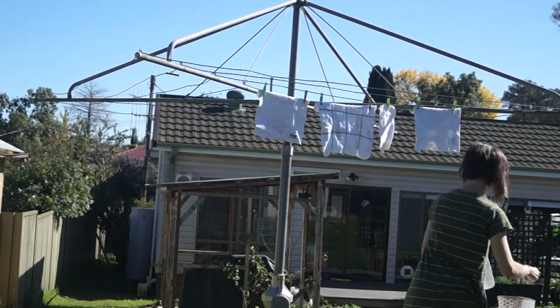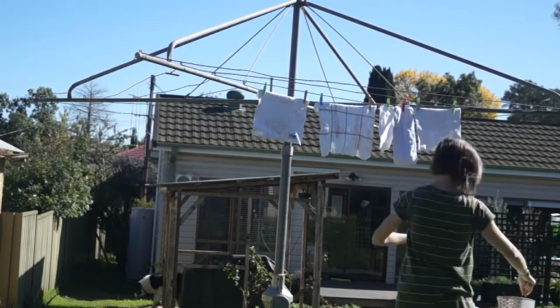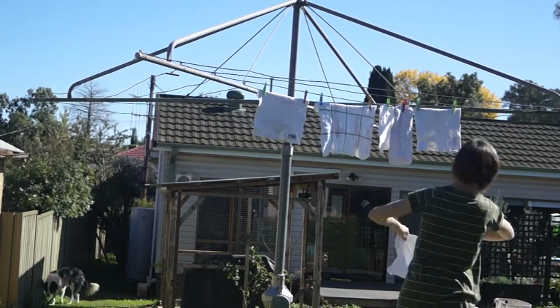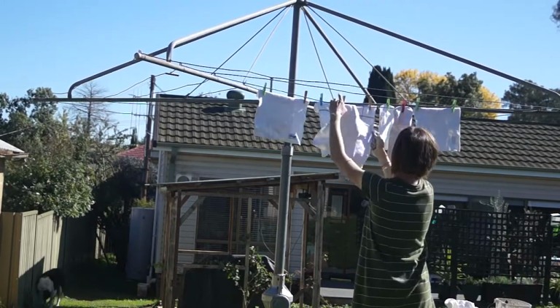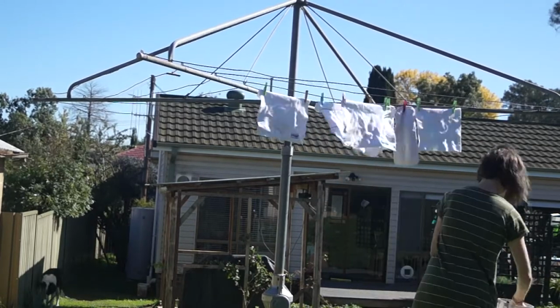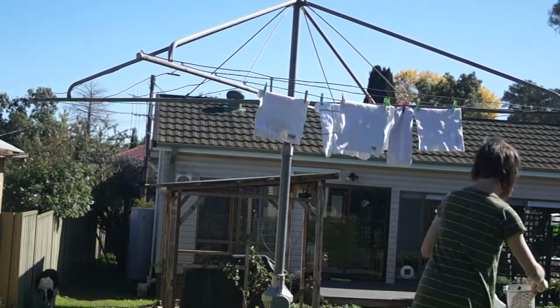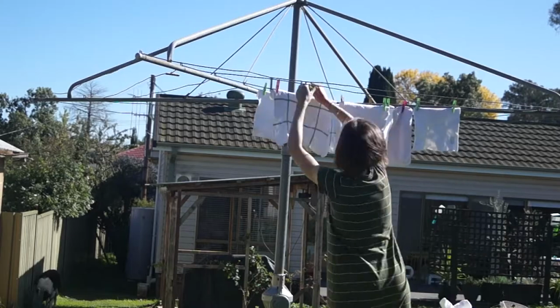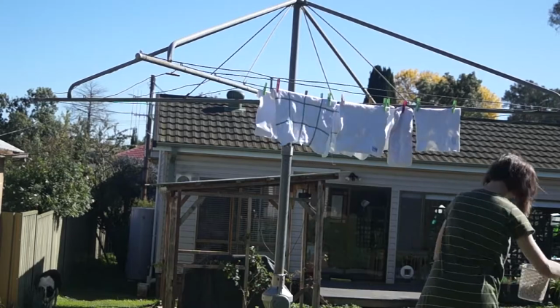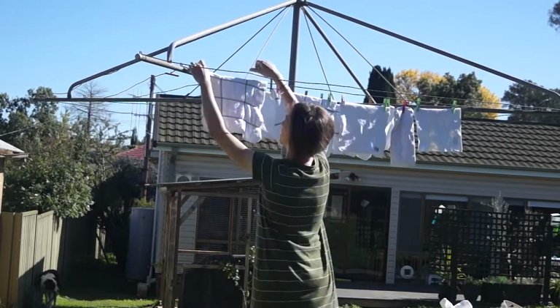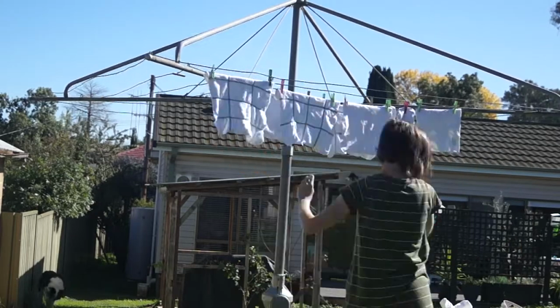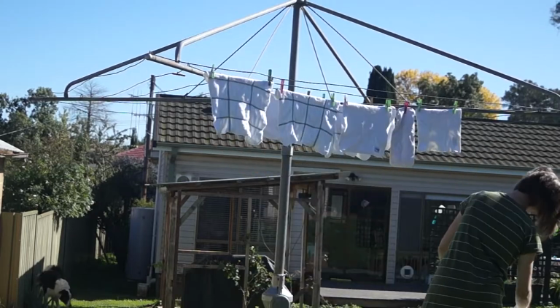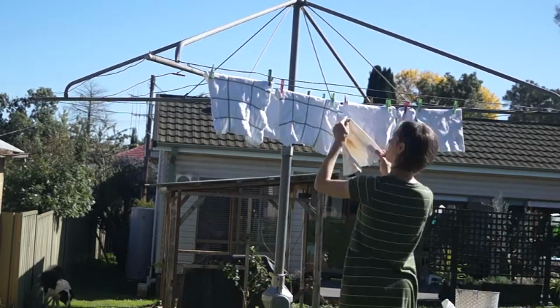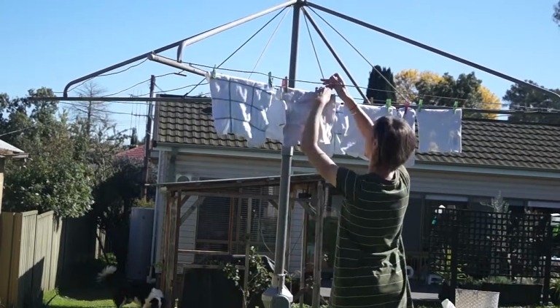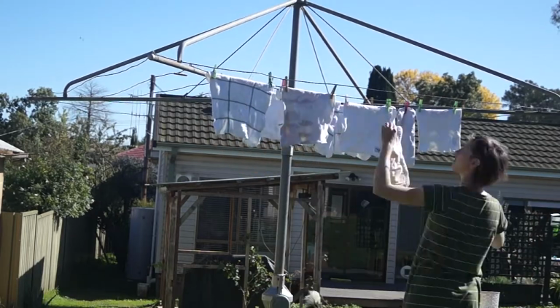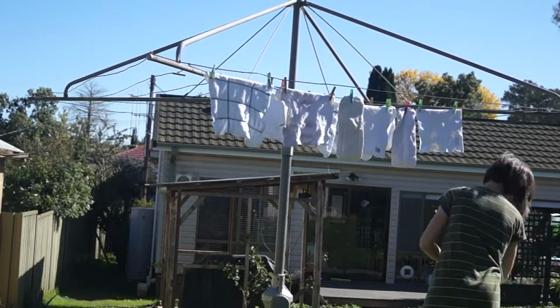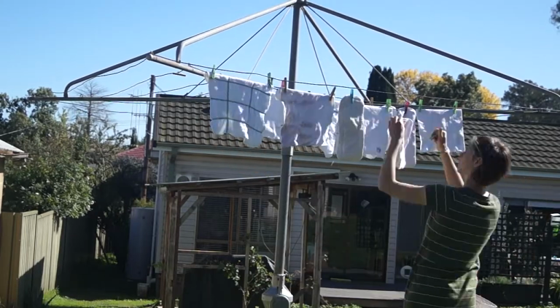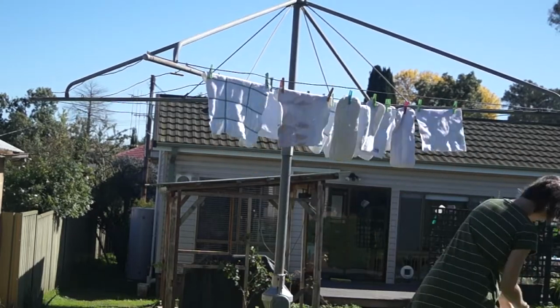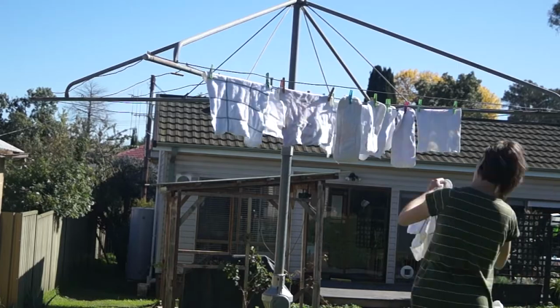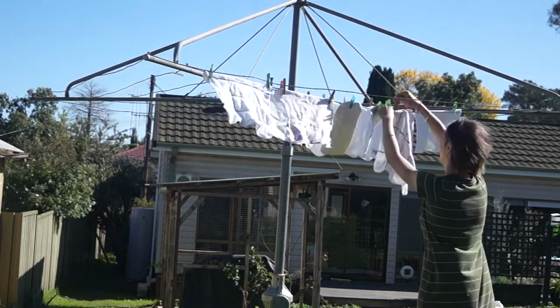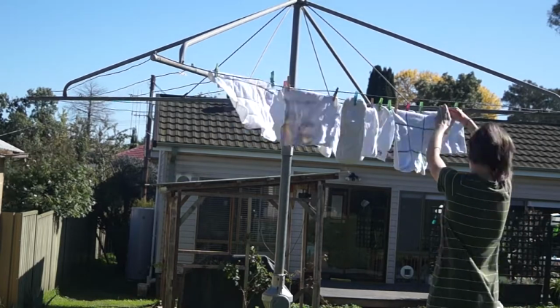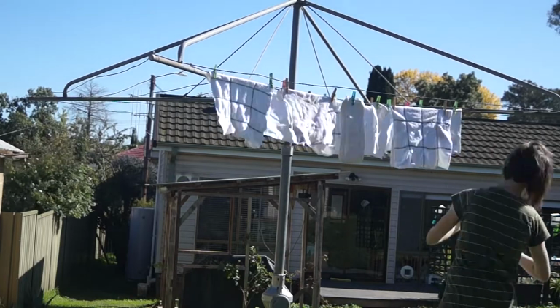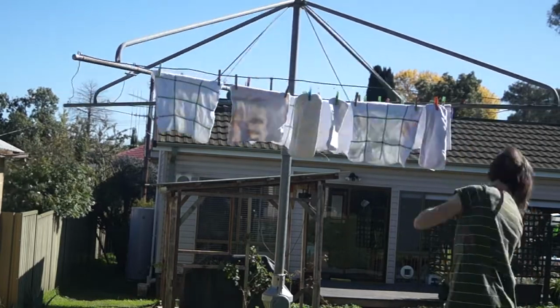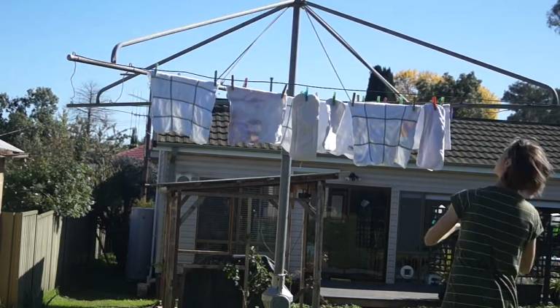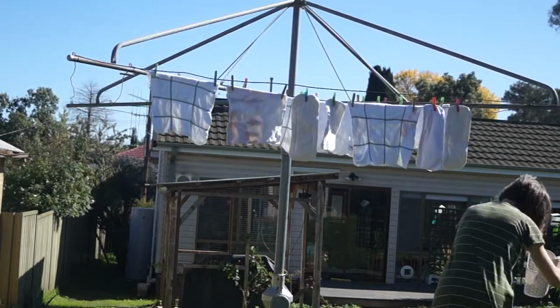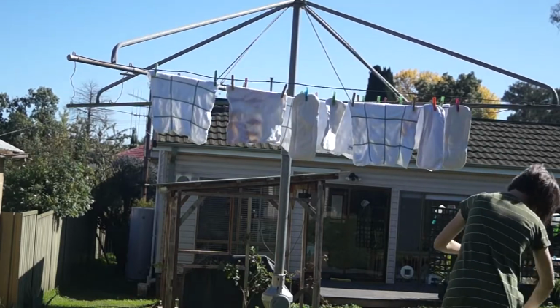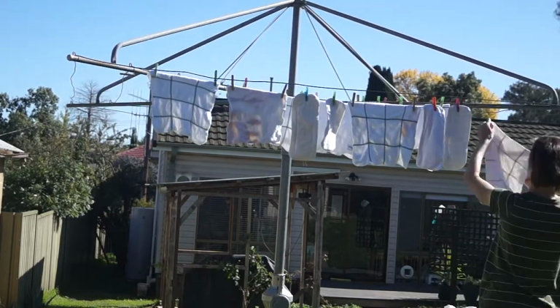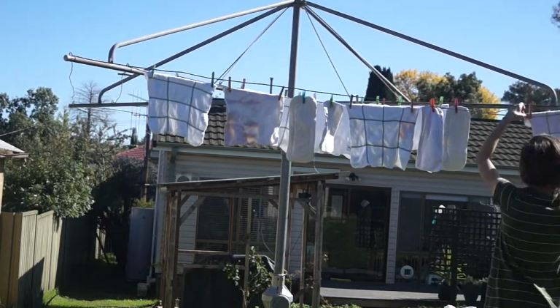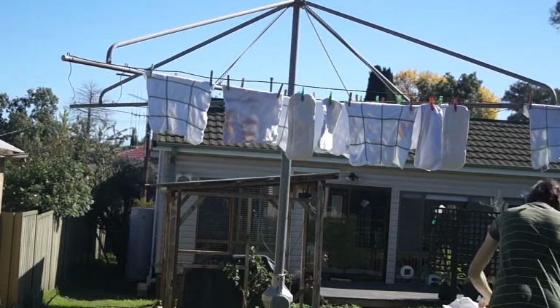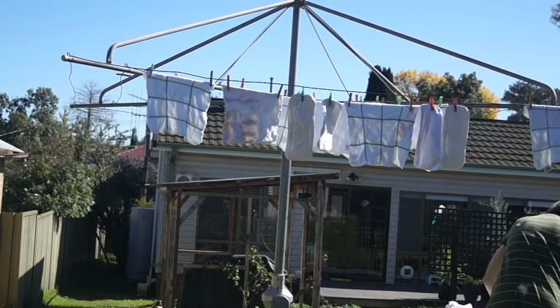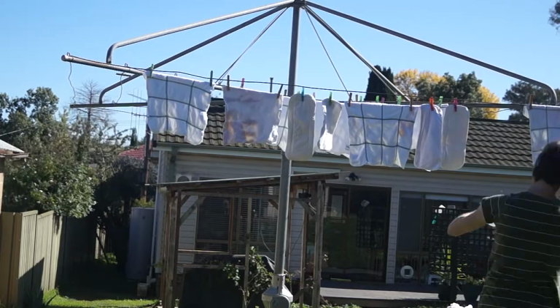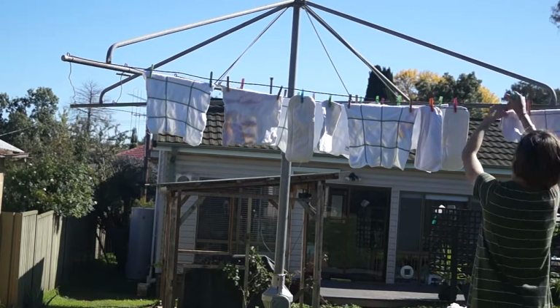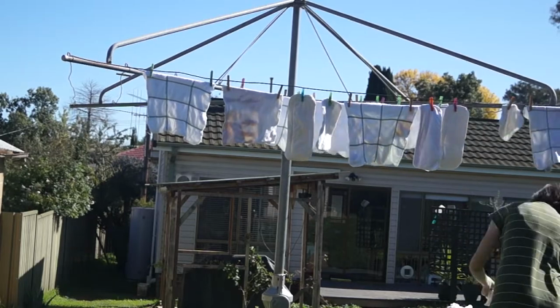I then hang out inserts and wipes on our main line in full sun. I find whatever the wash might miss in regards to stains, the sun will often fix. Sunlight is a natural bleaching agent and helps to reduce any bacteria that might still be lingering.